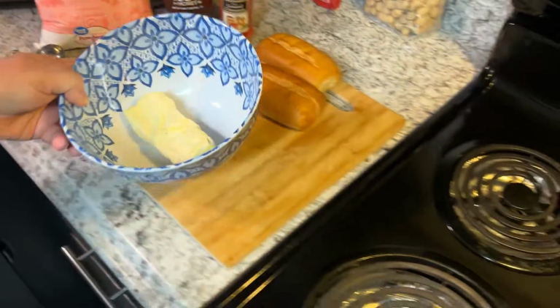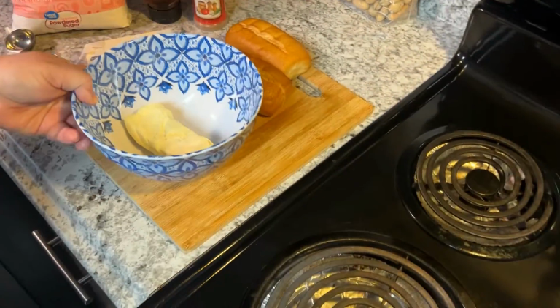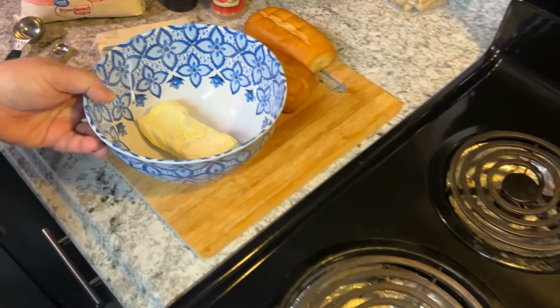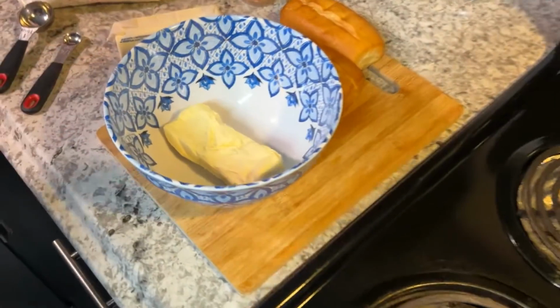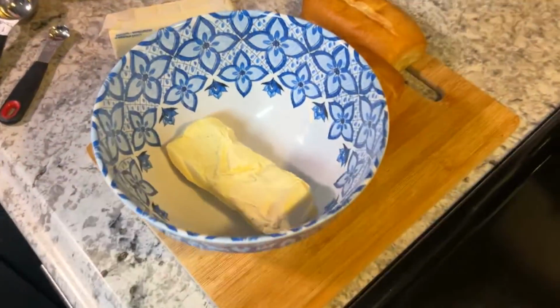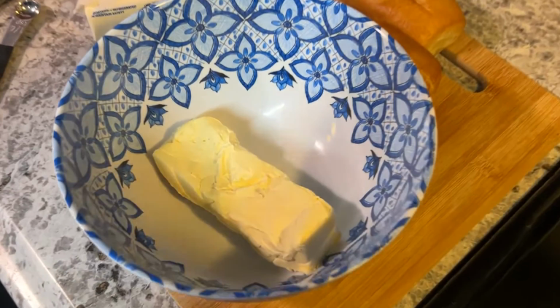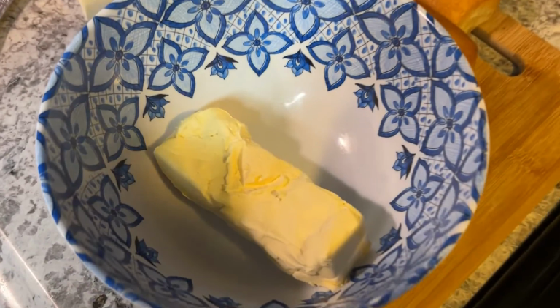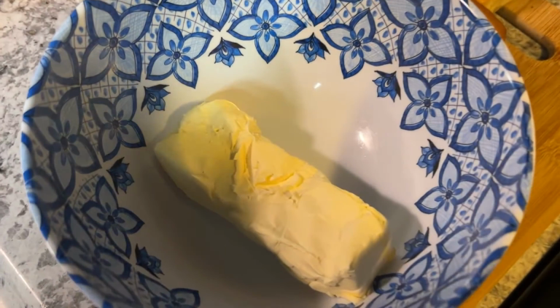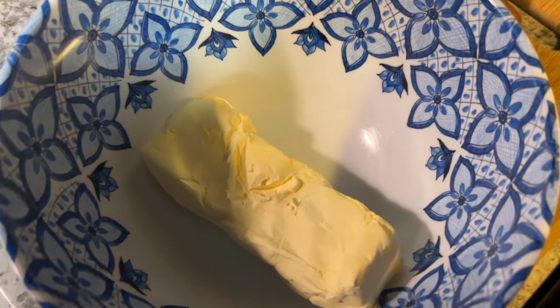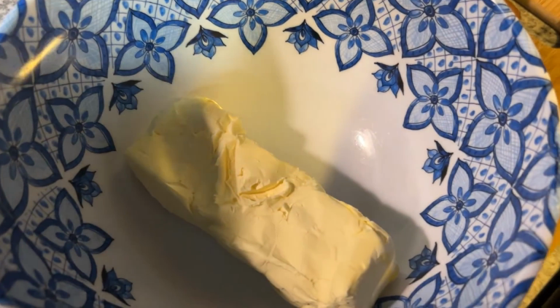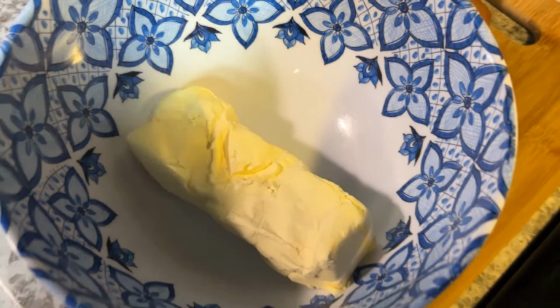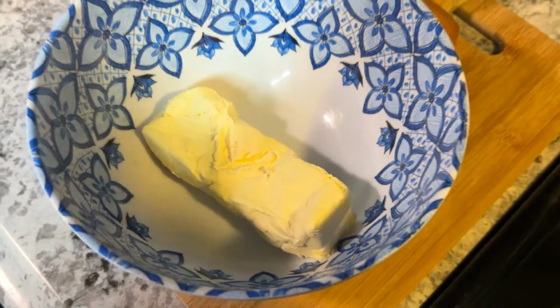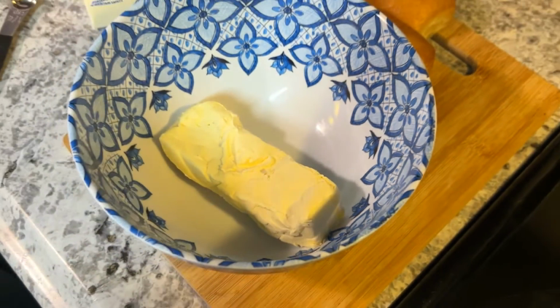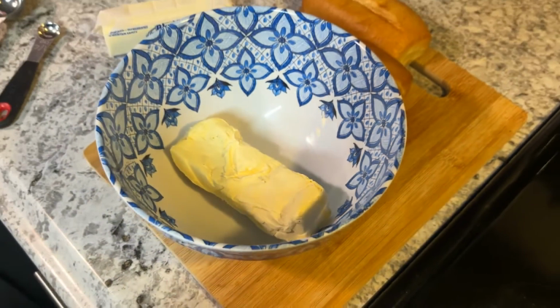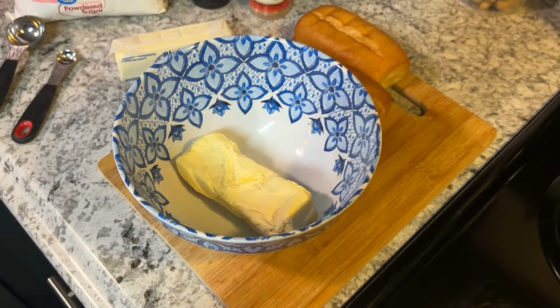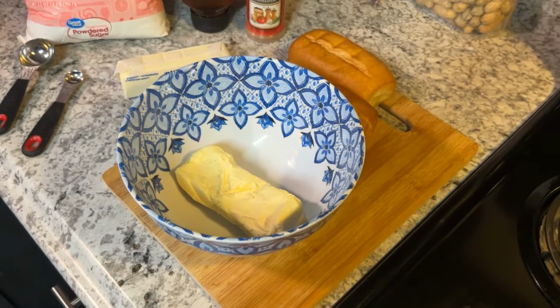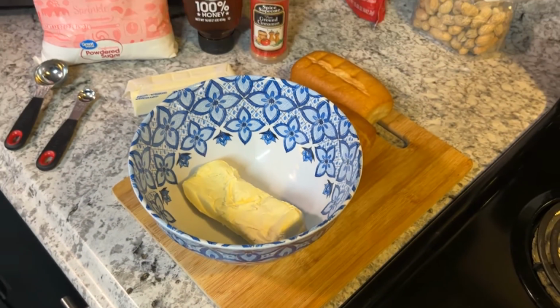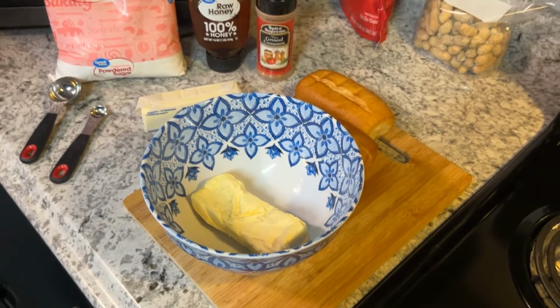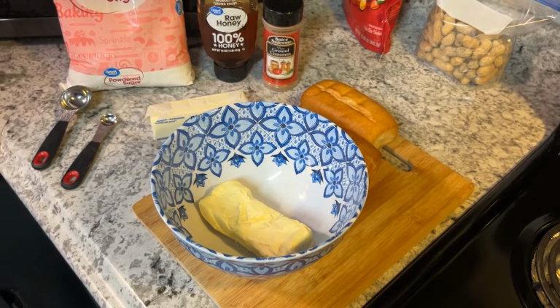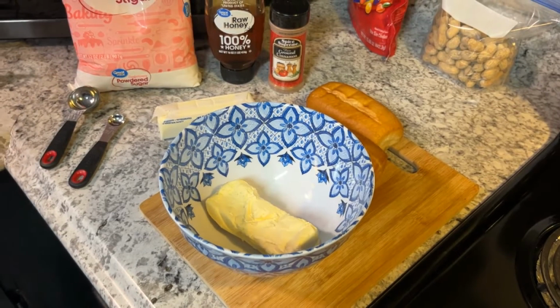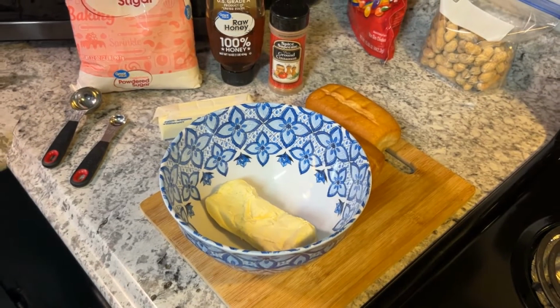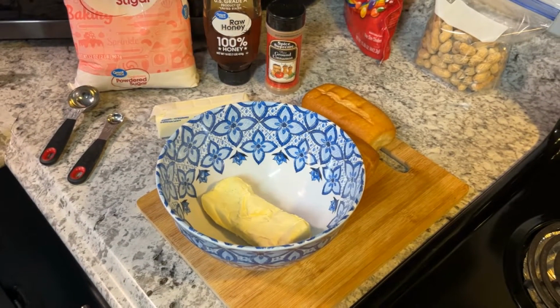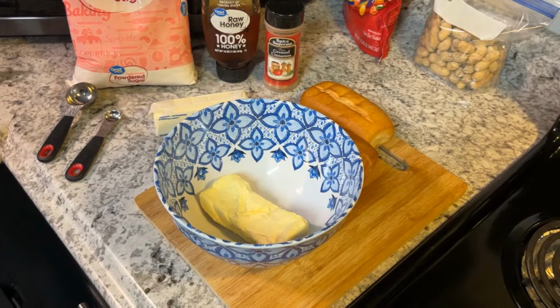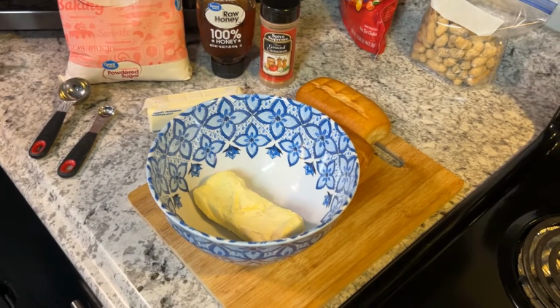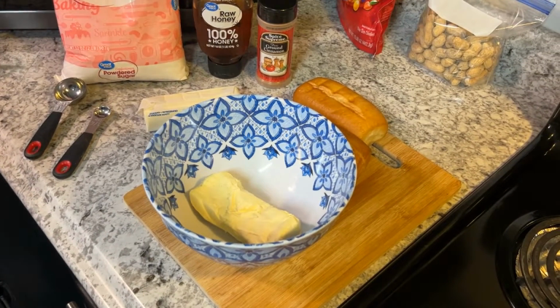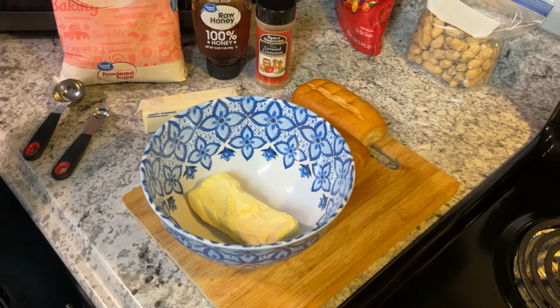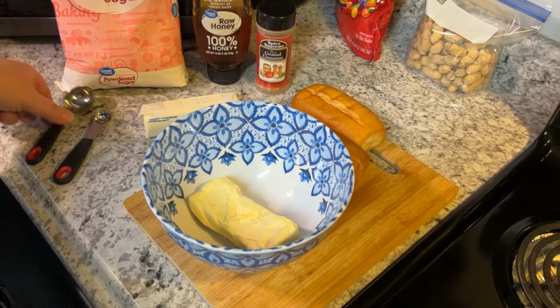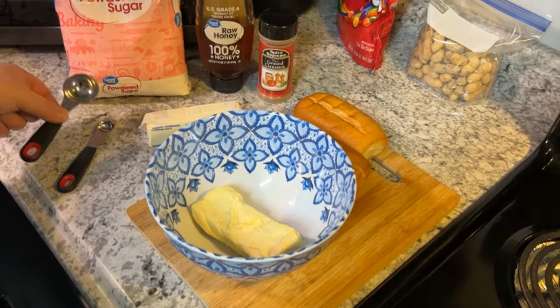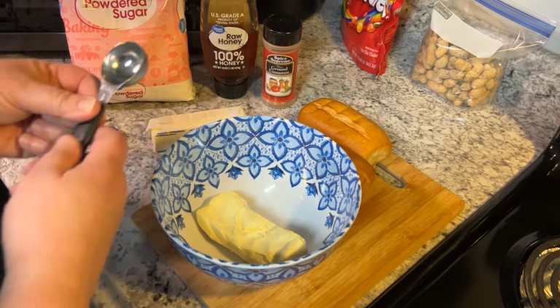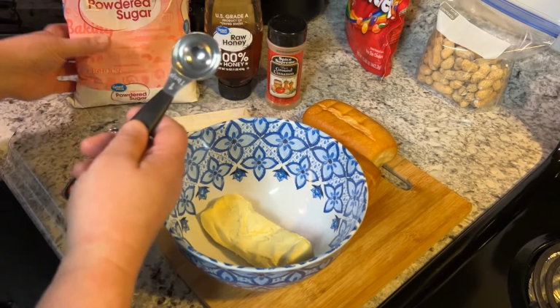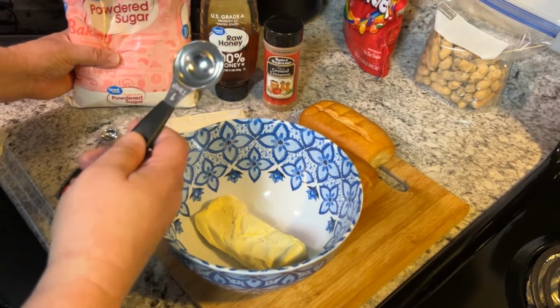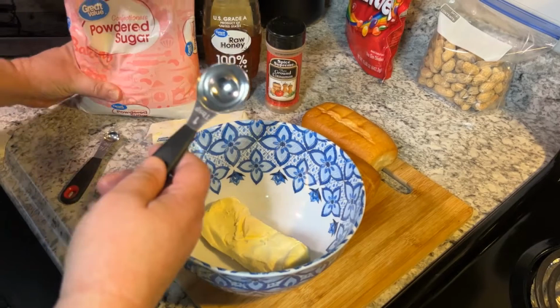I've already got my stick of butter in my bowl and I'm gonna add my ingredients. First ingredient: four tablespoons of confectioners sugar.